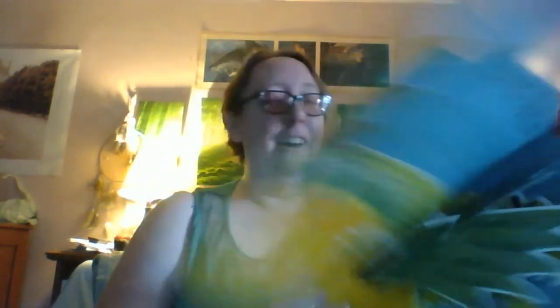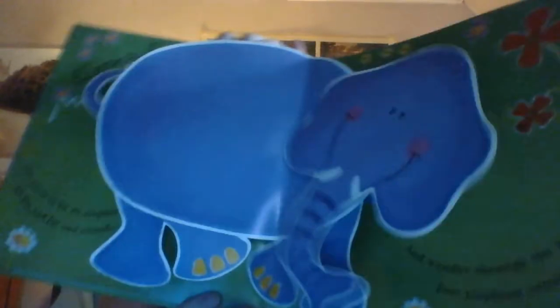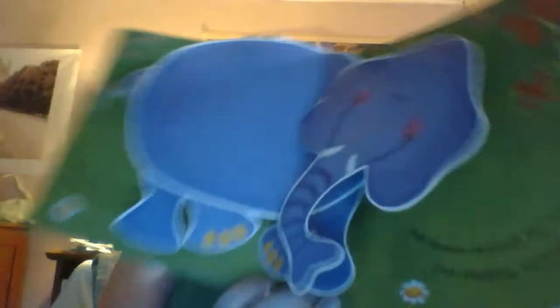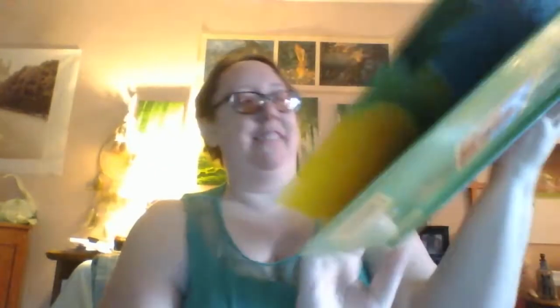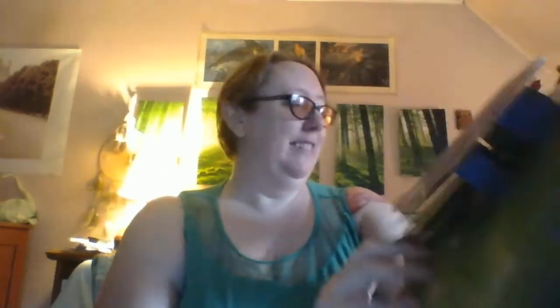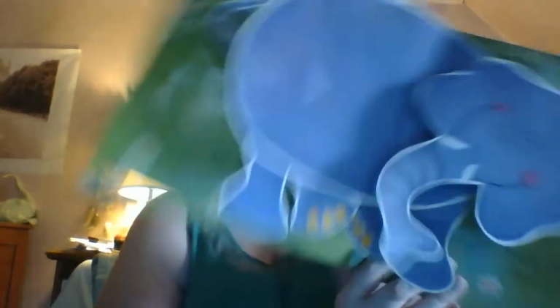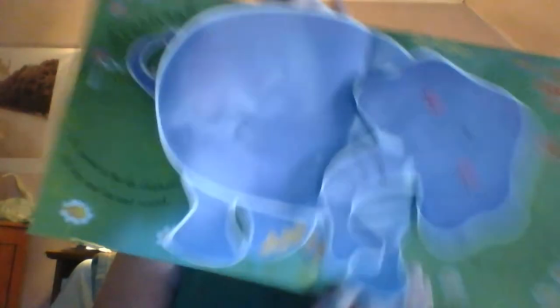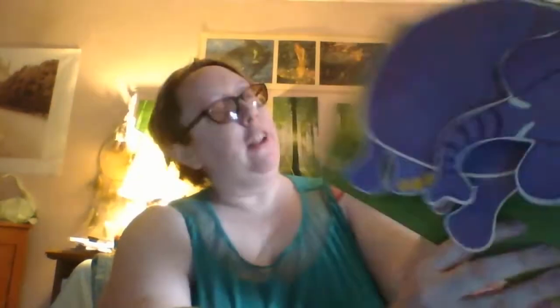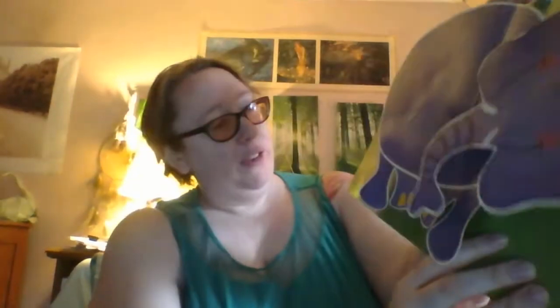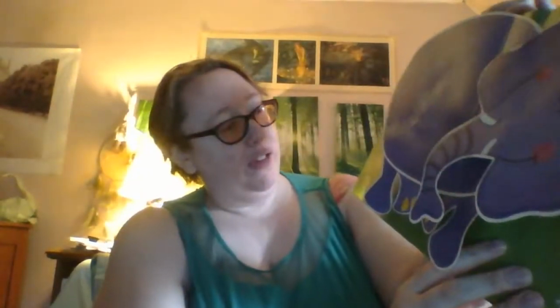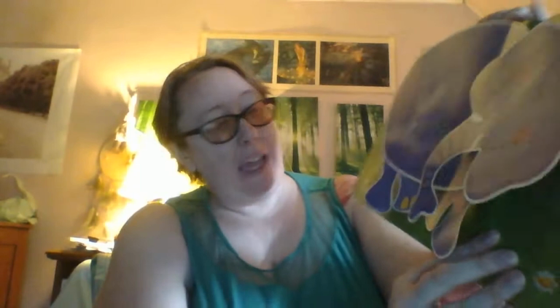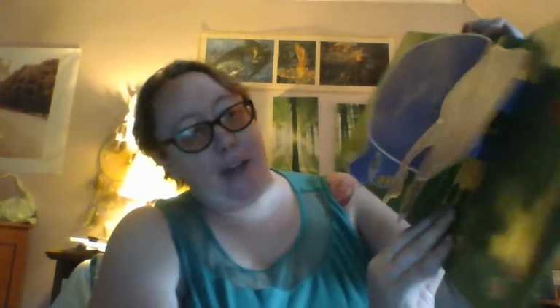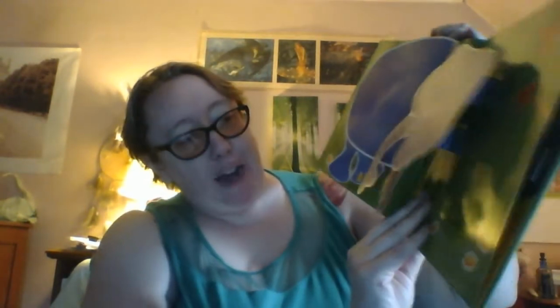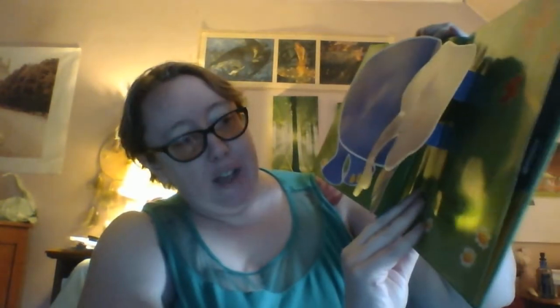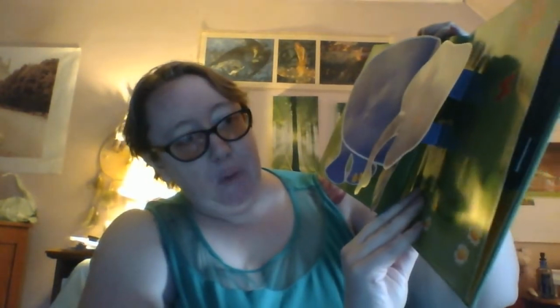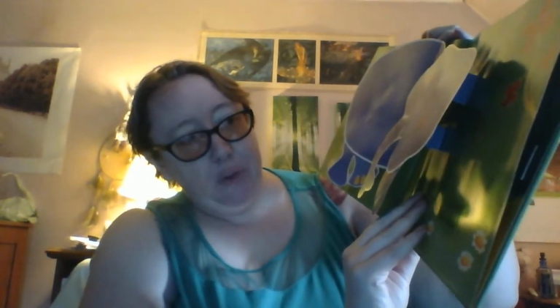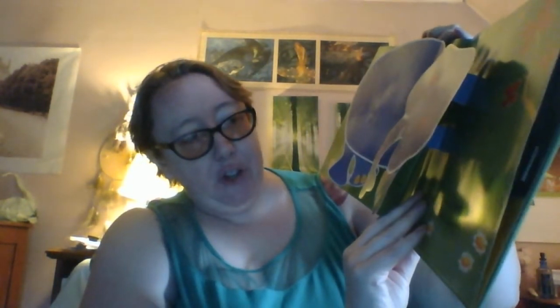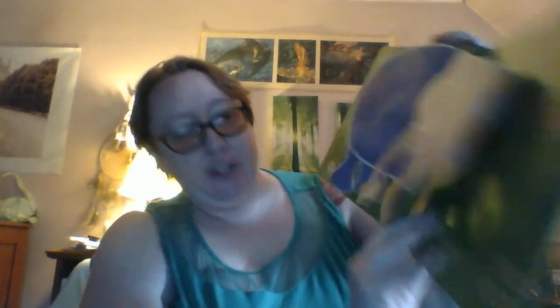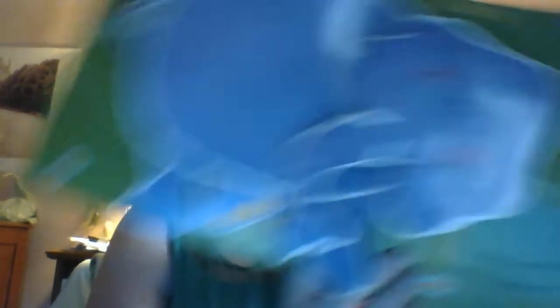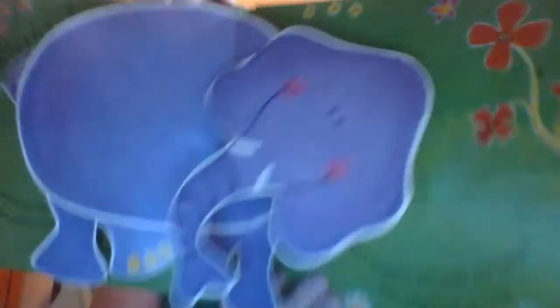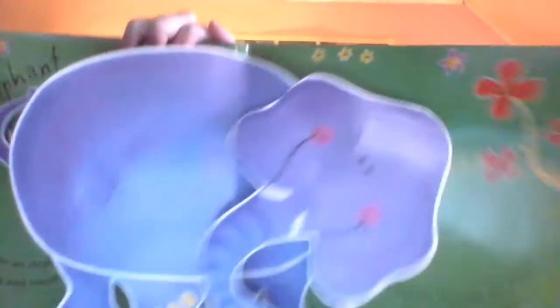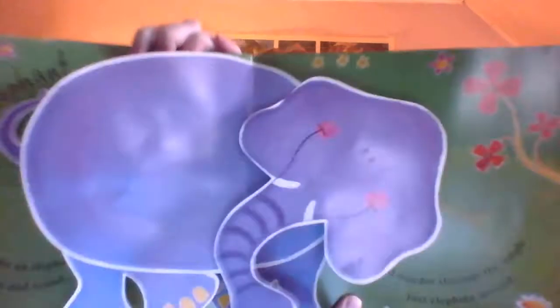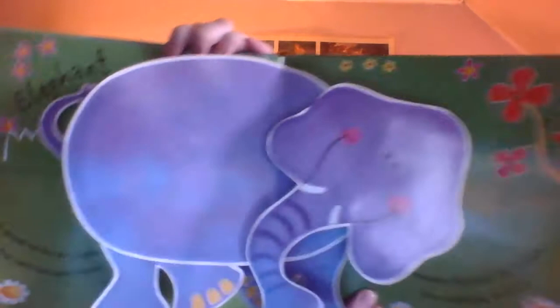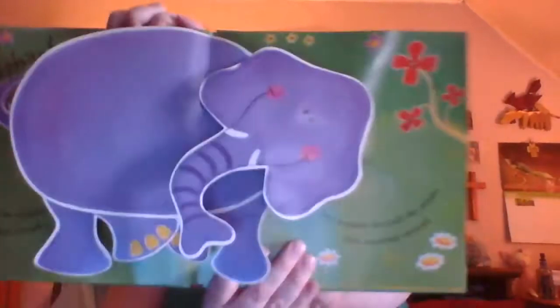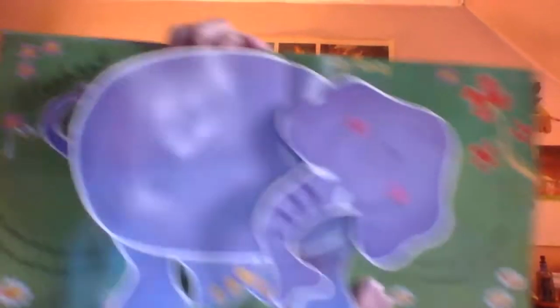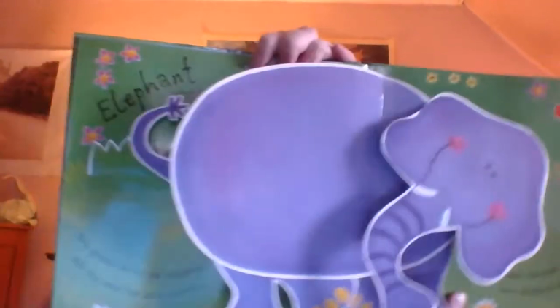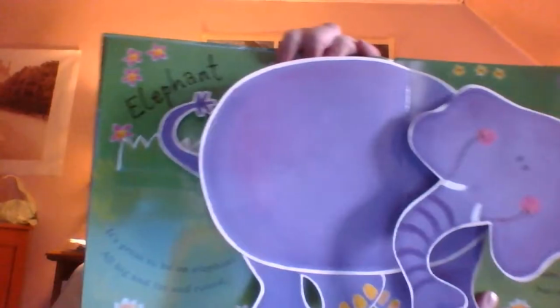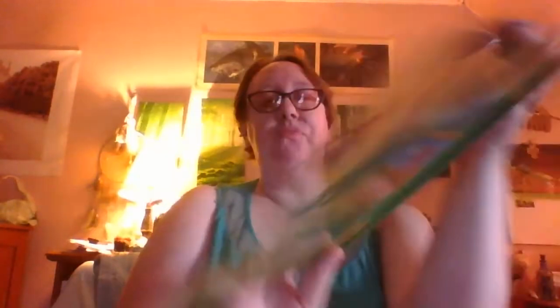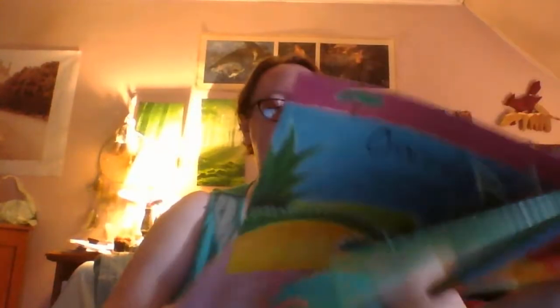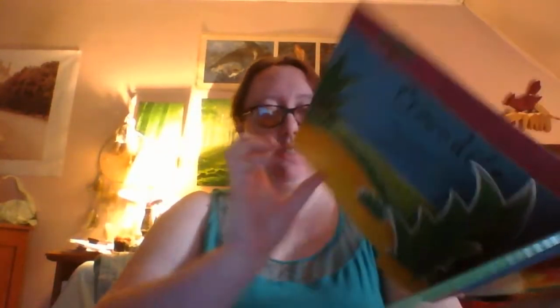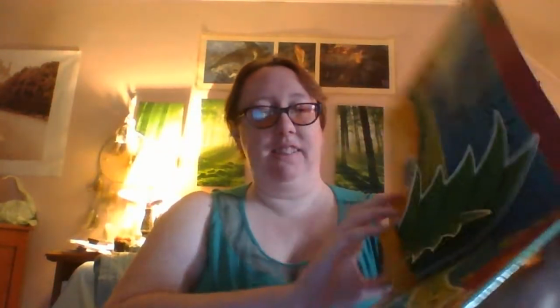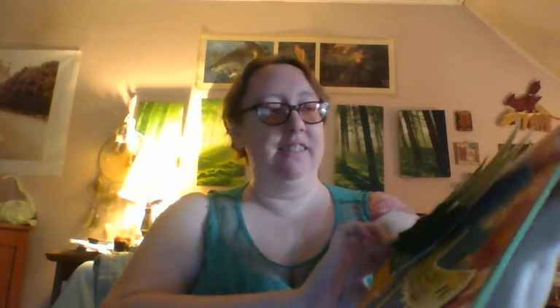Elephant! It's great to be an elephant. All big and fat and round. And wander through the jungle just elephant around. Oop oop oop oop.